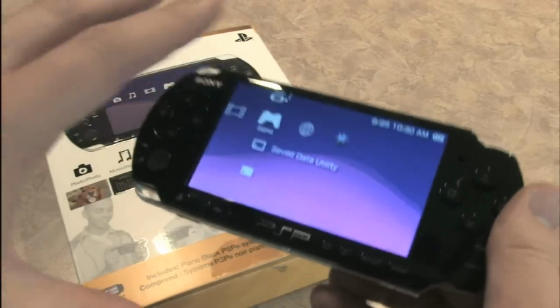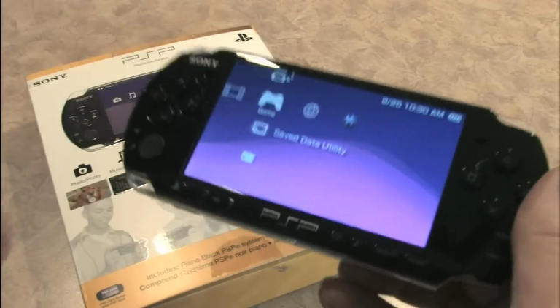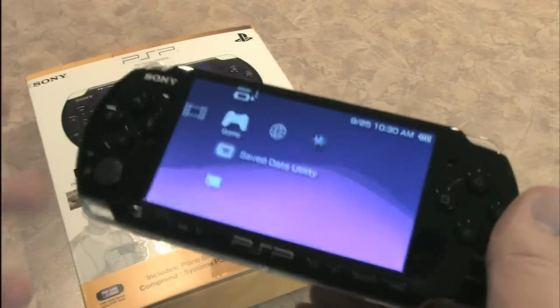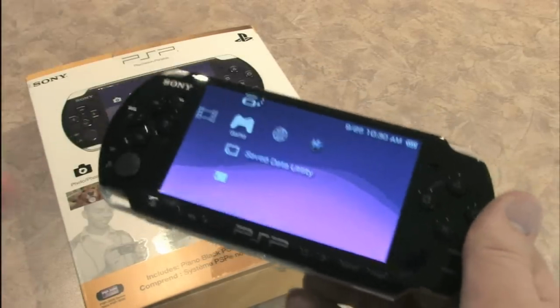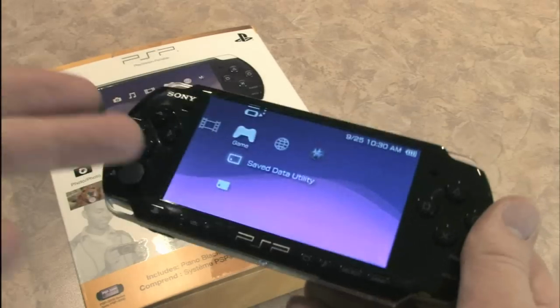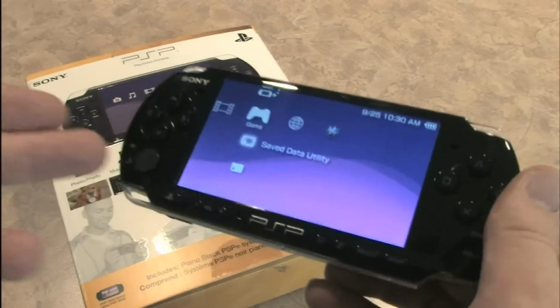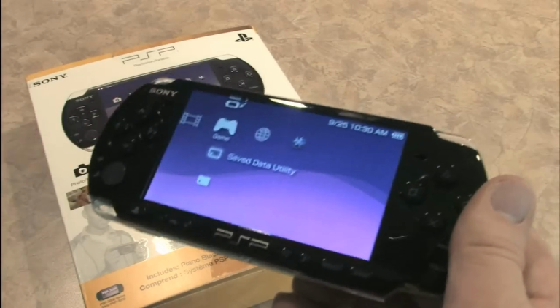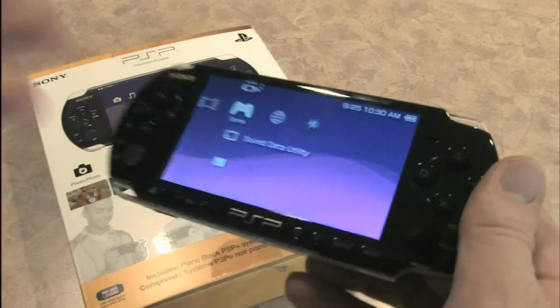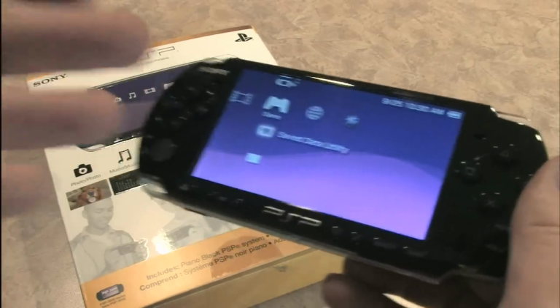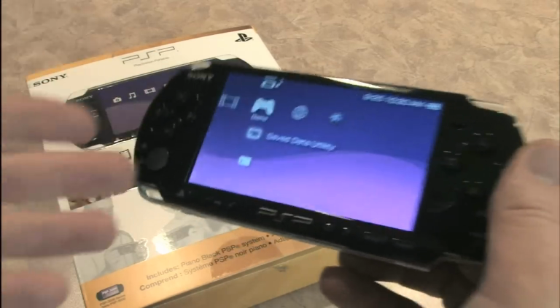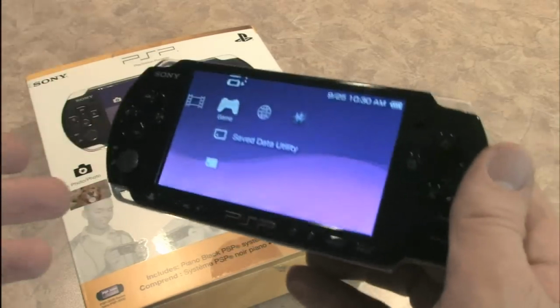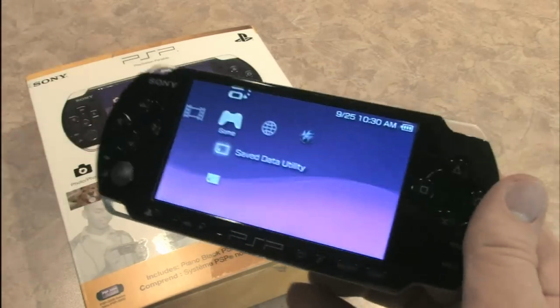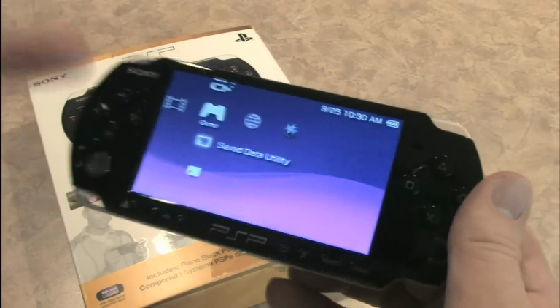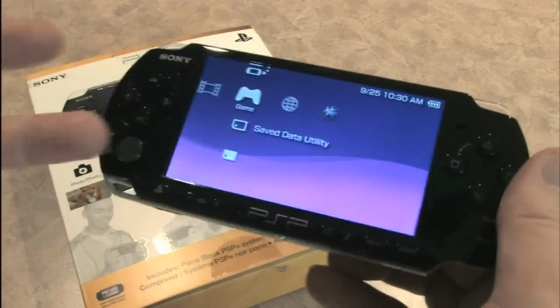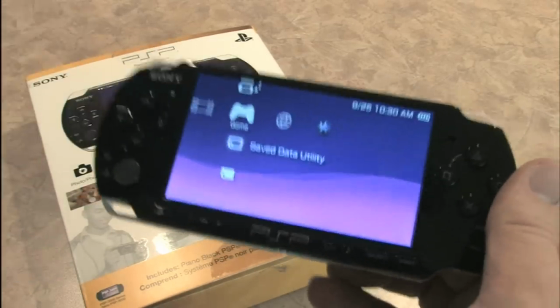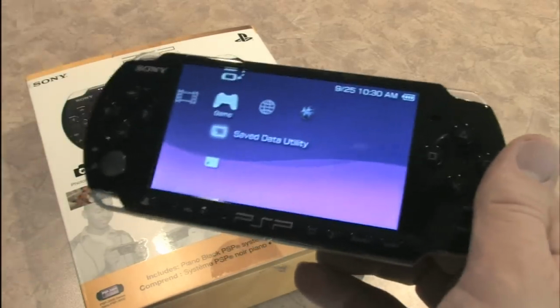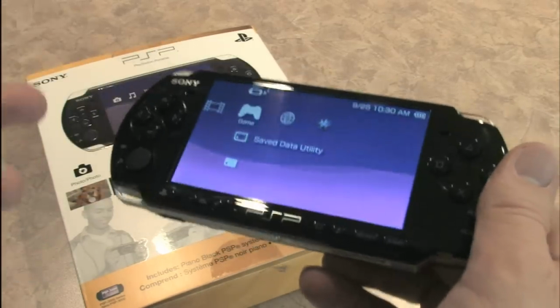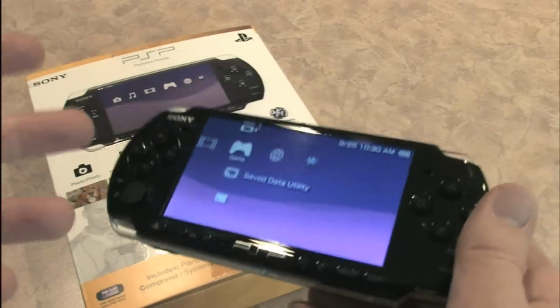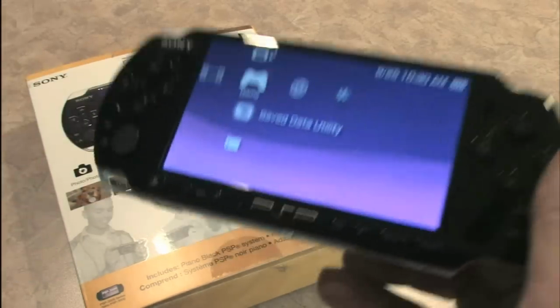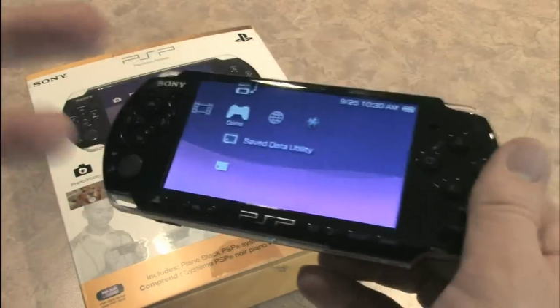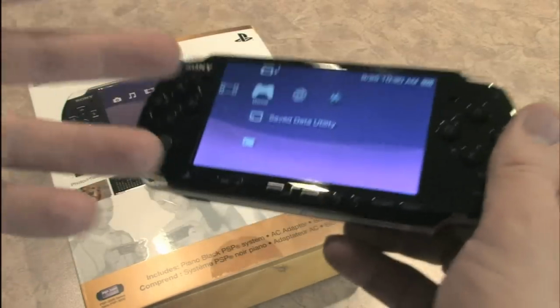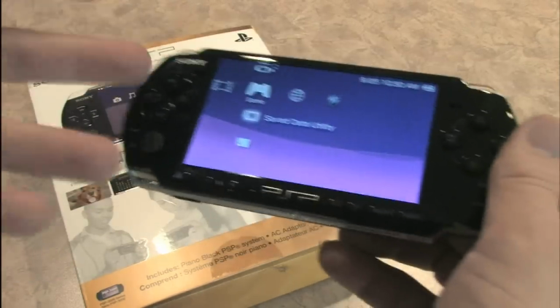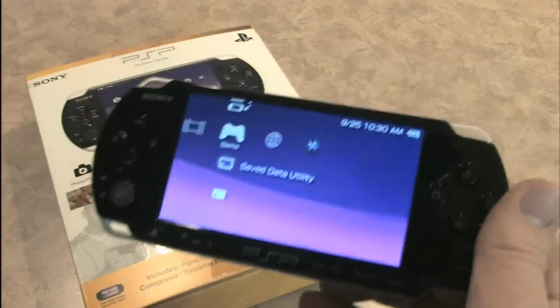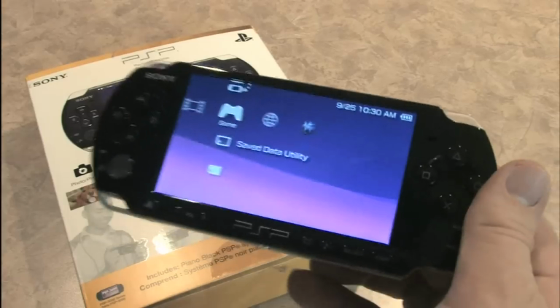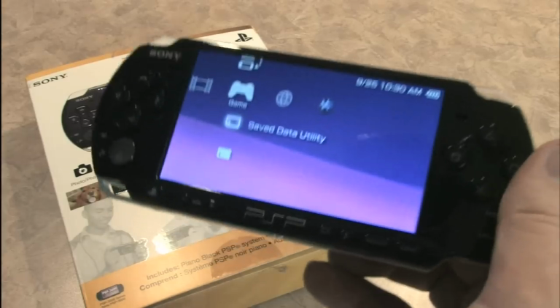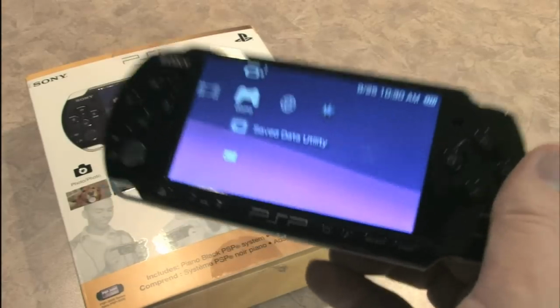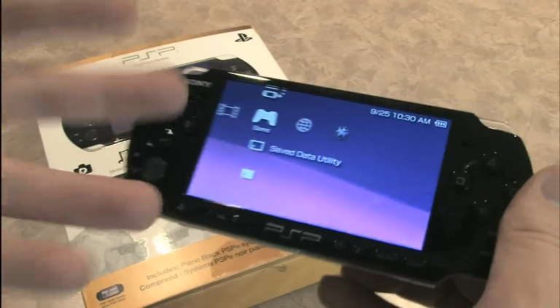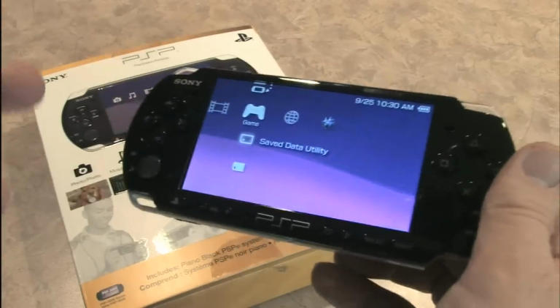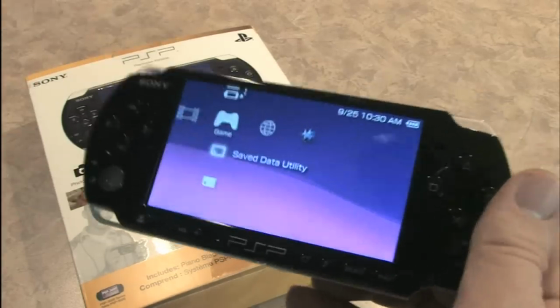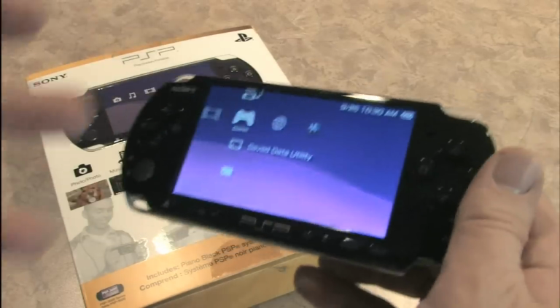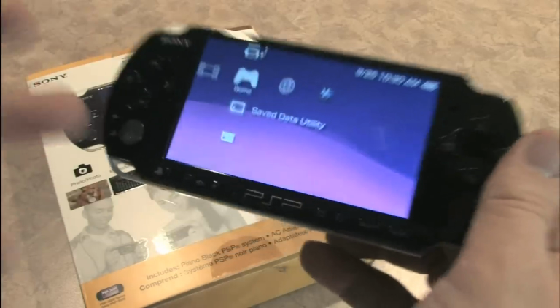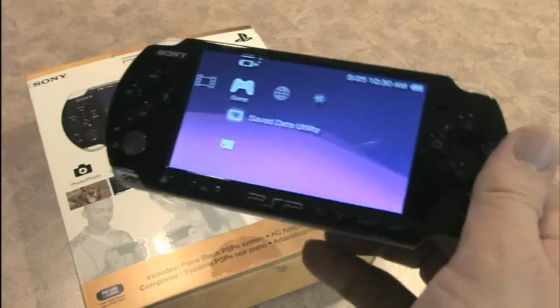This is the Sega Game Gear or Atari Lynx of handheld game consoles for the mid to late 2000s. This is the premier handheld game system.